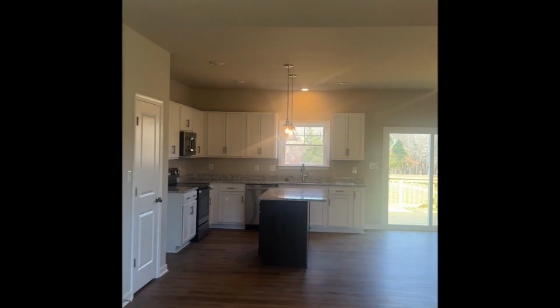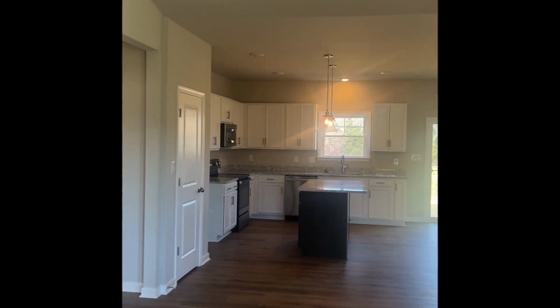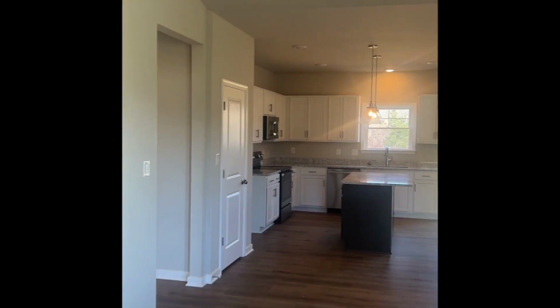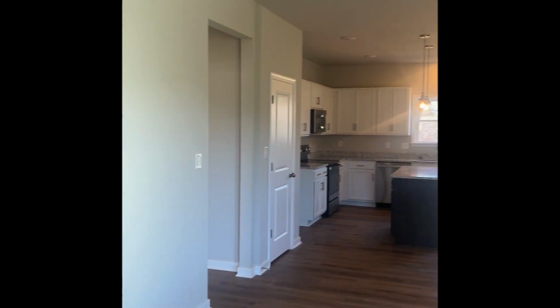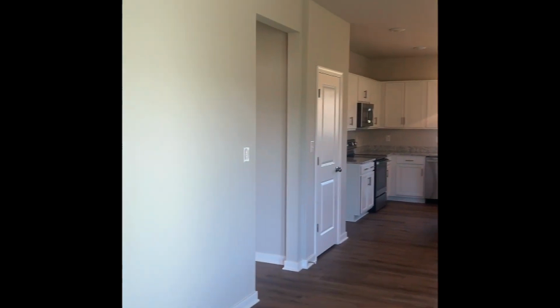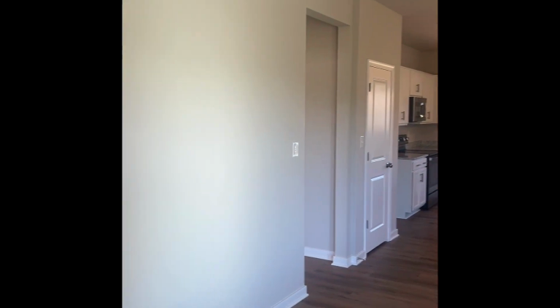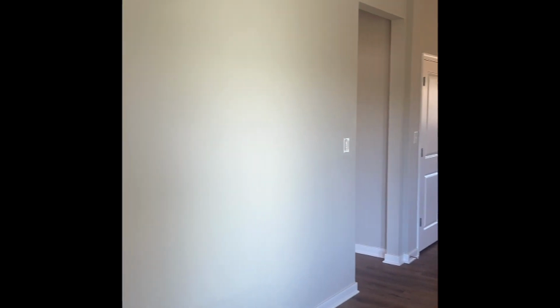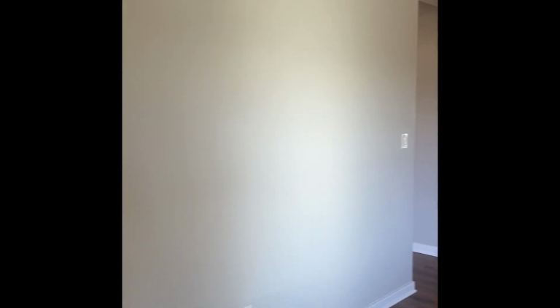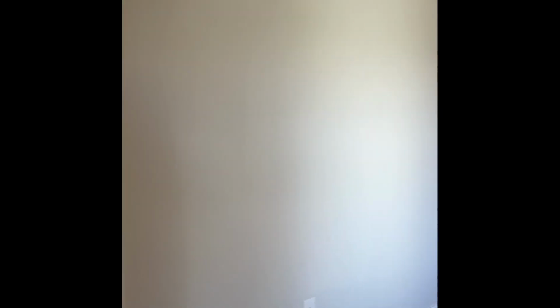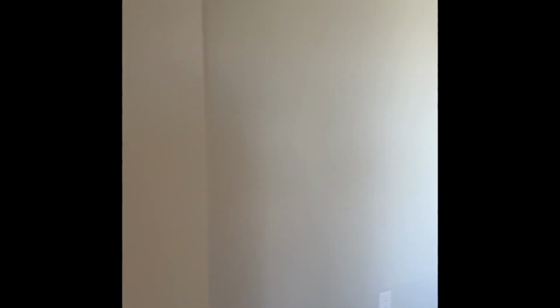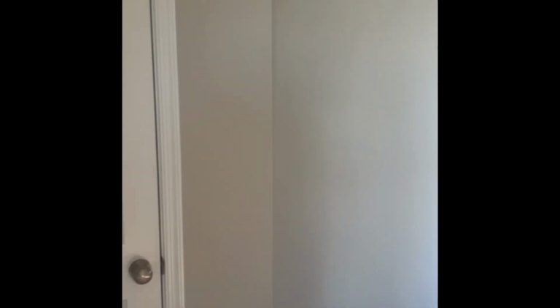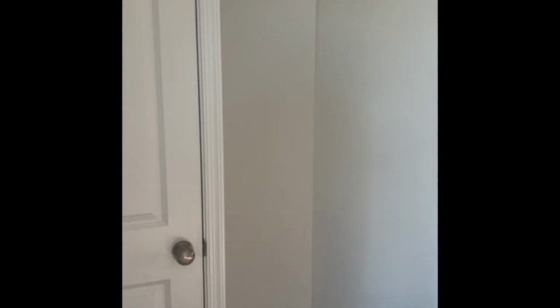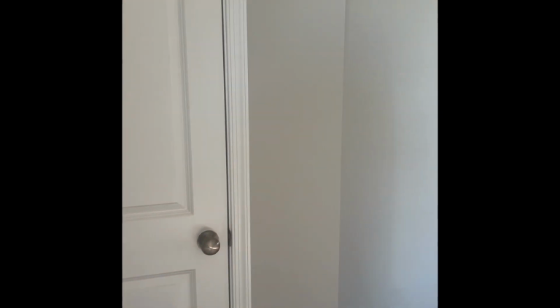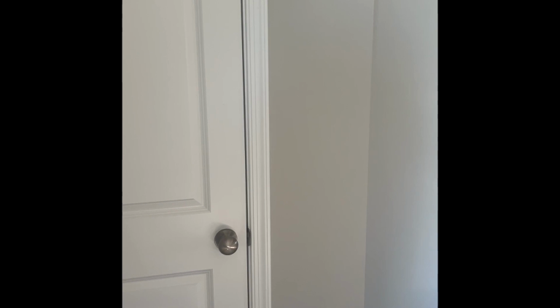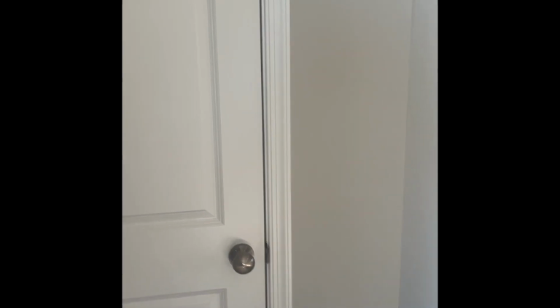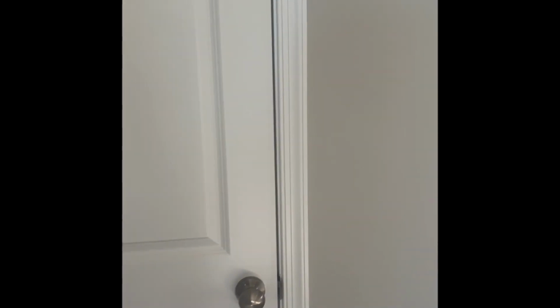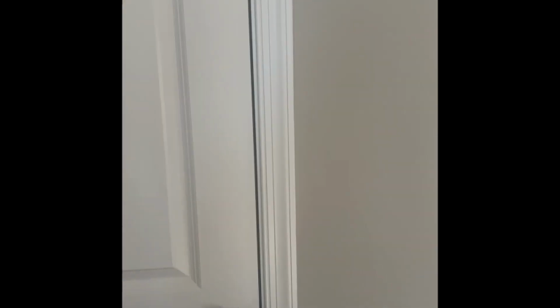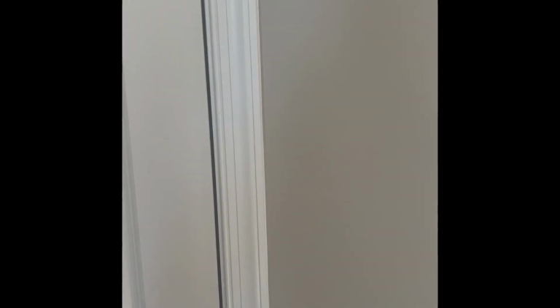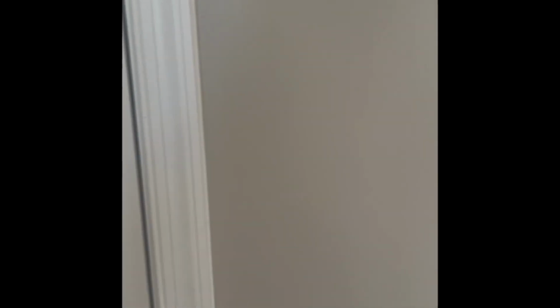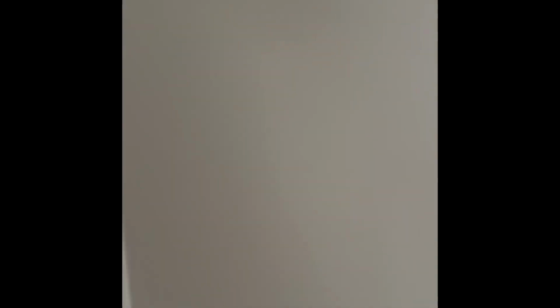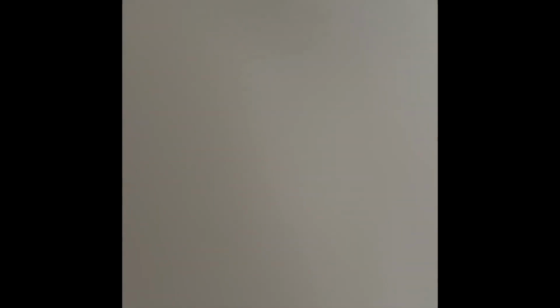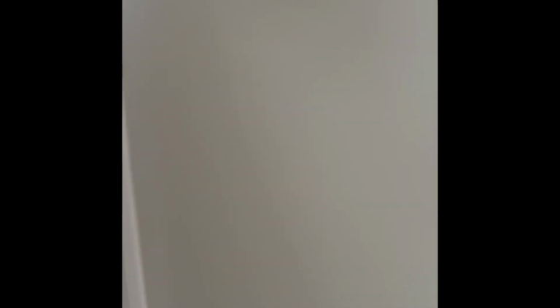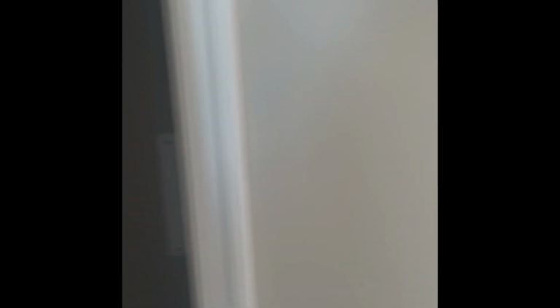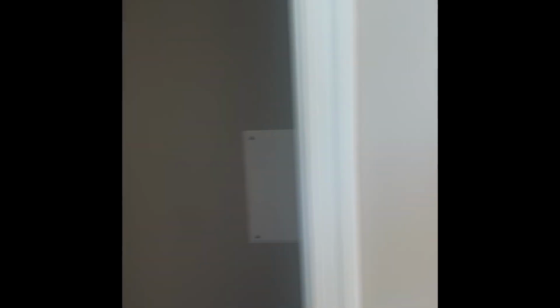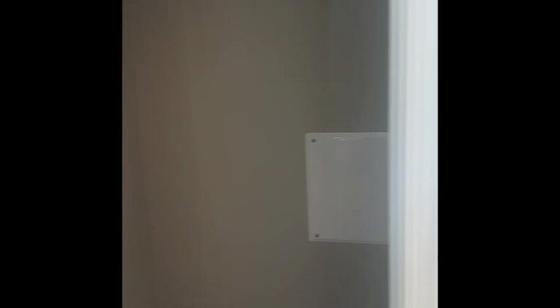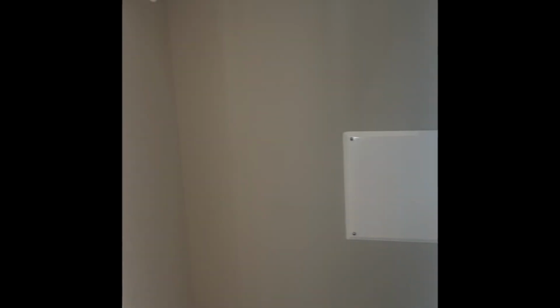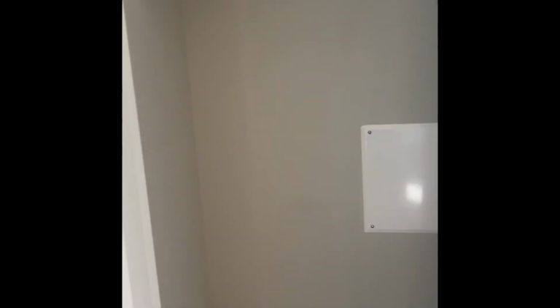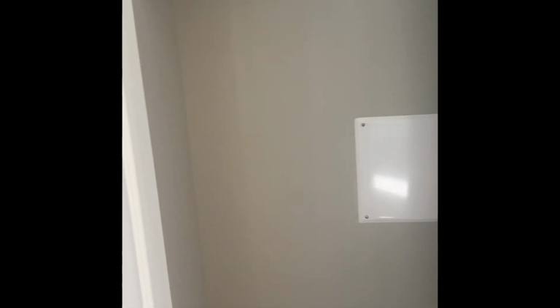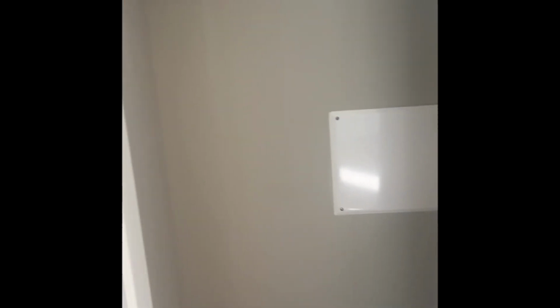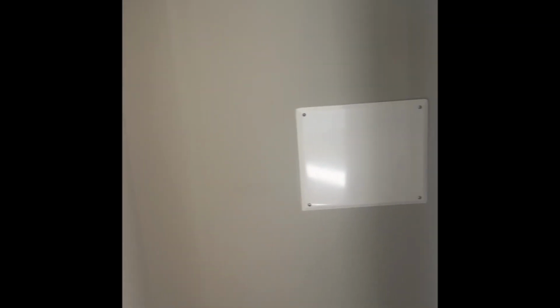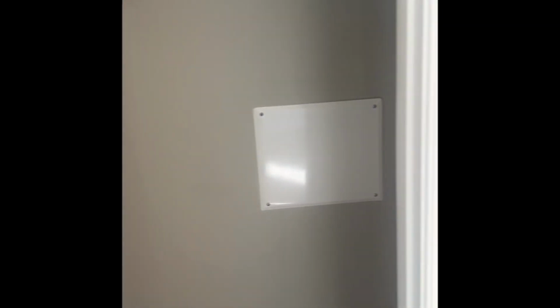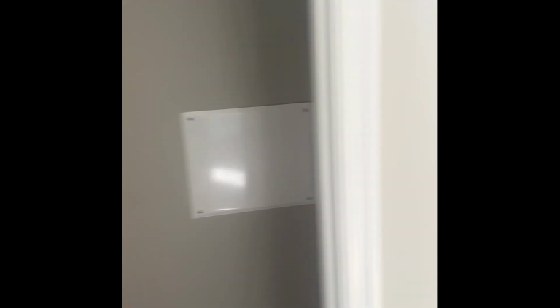Entering through the front door, you're greeted by this spacious great room with a vaulted ceiling creating an open and airy atmosphere, perfect for entertaining or cozy family nights.